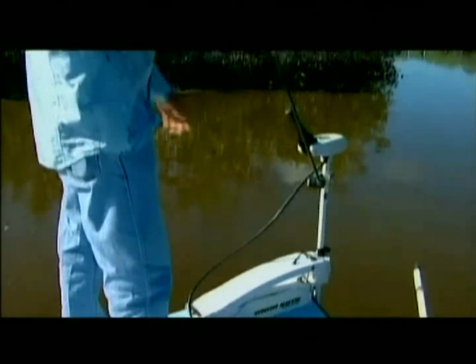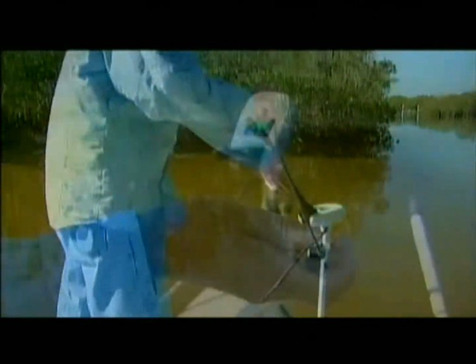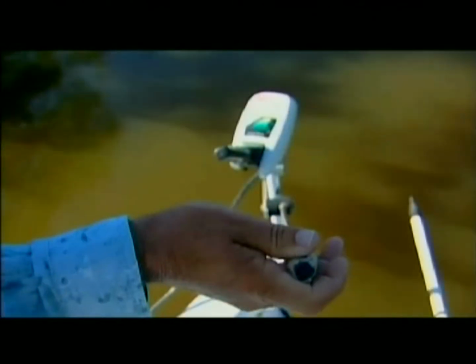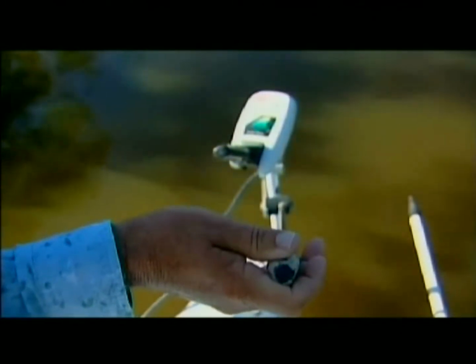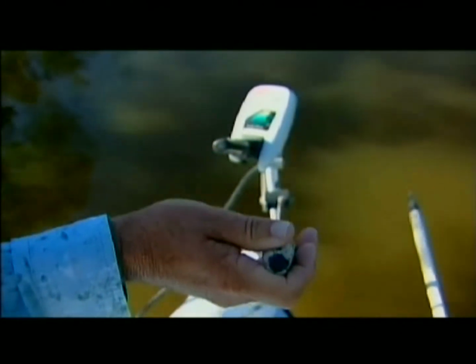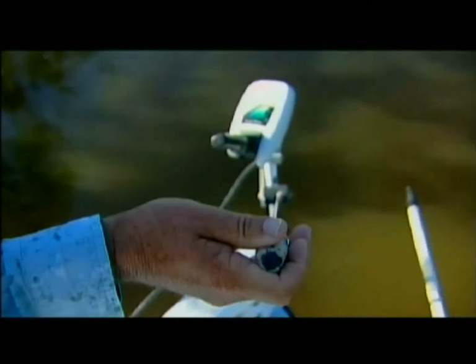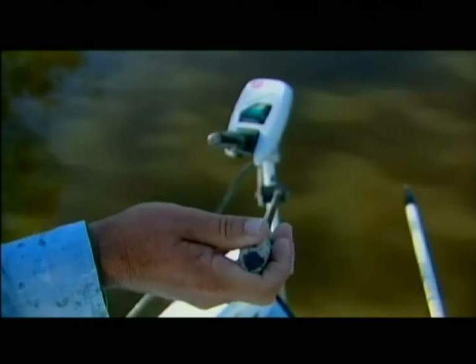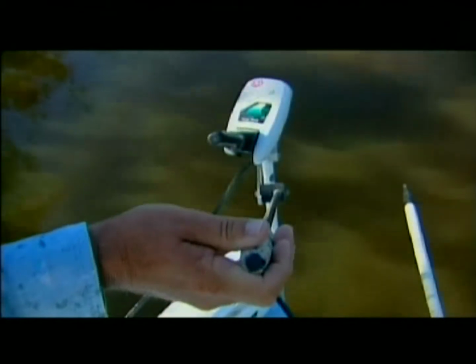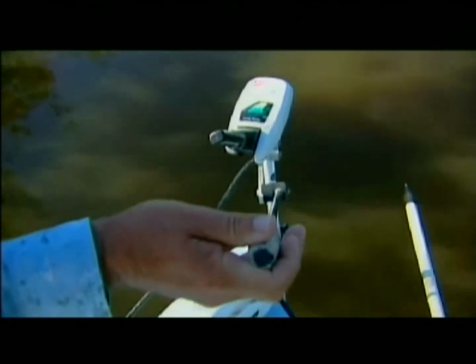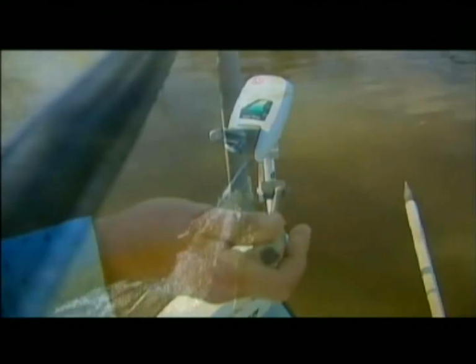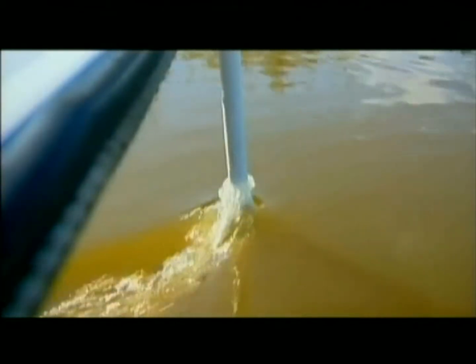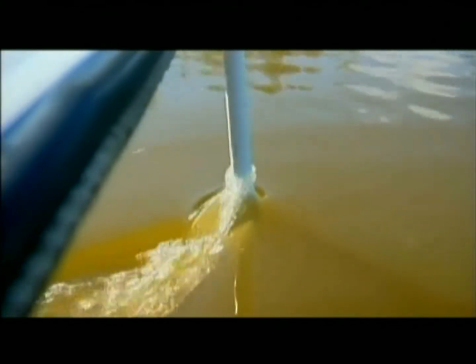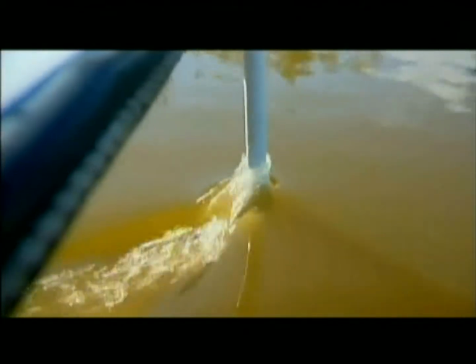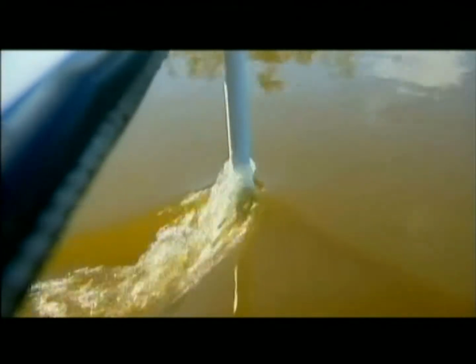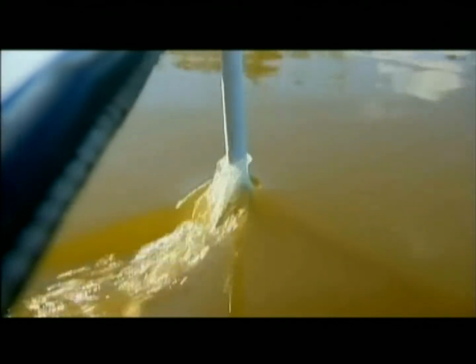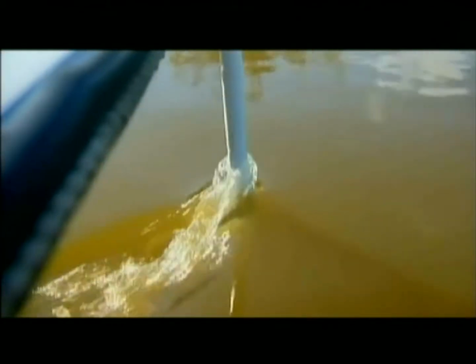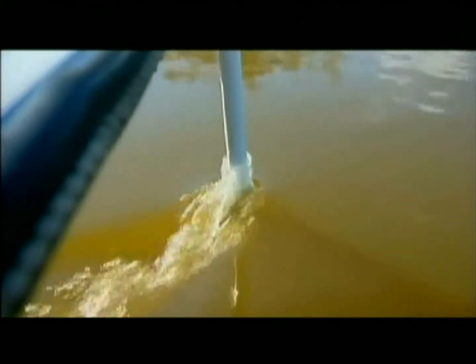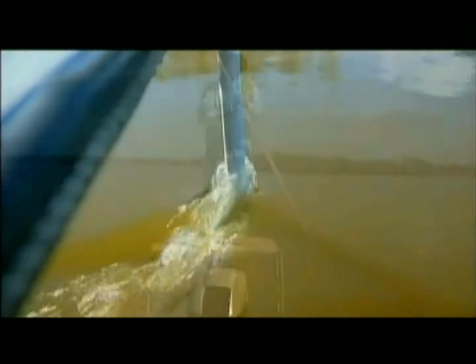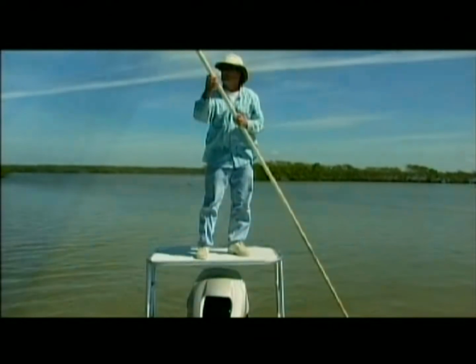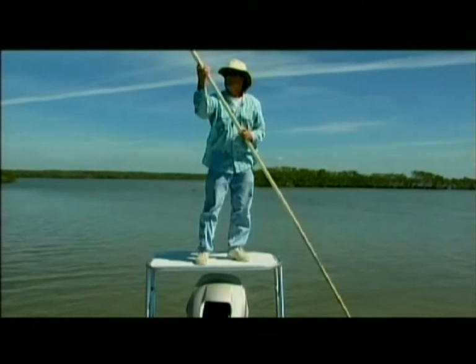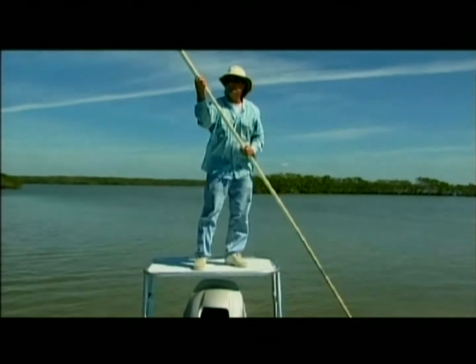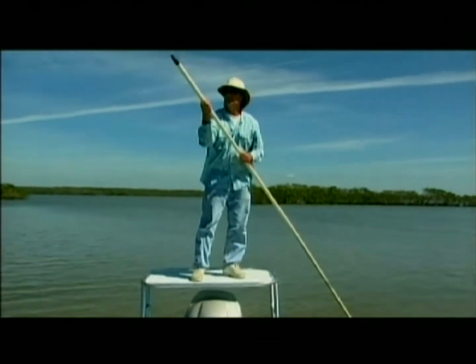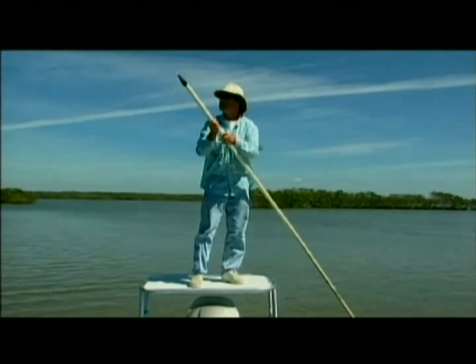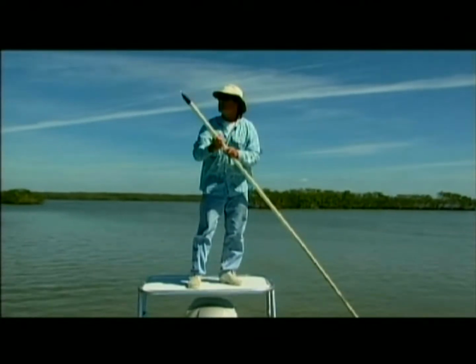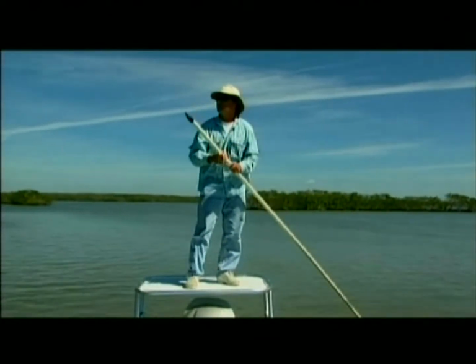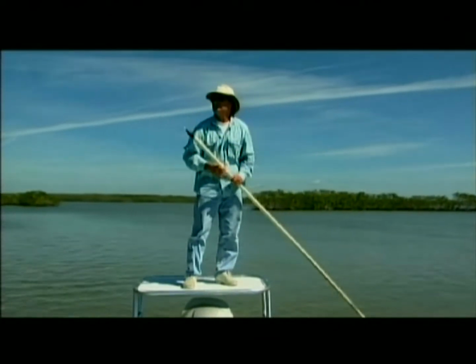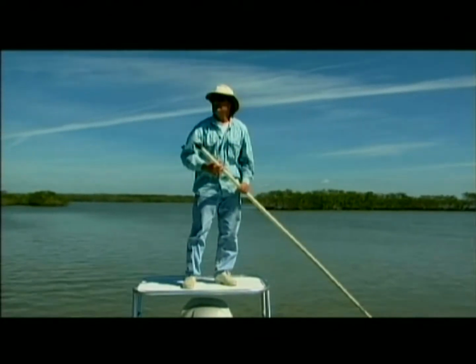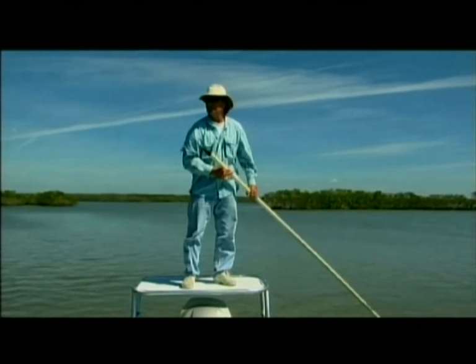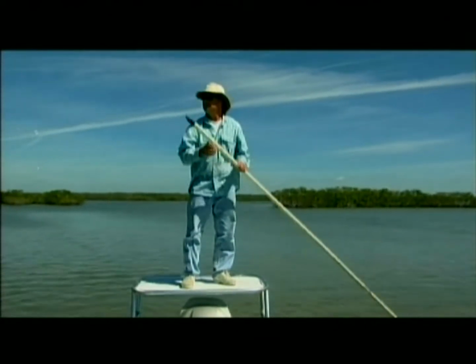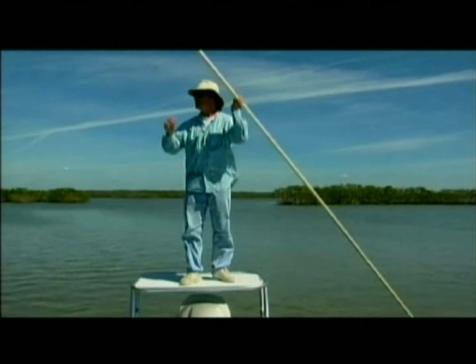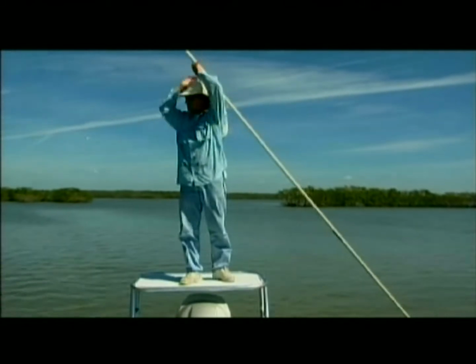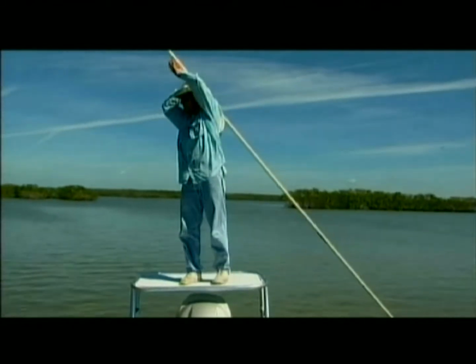If they have an auxiliary motor that has a shallower draft, for instance a trolling motor or just a smaller kicker motor, often times they can maneuver using that and get across the bar. A lot of boats have push poles that they can use and they can push their way out into the deeper water.